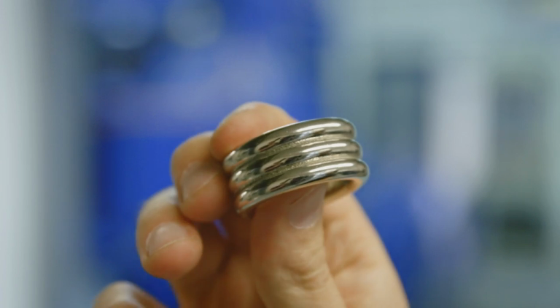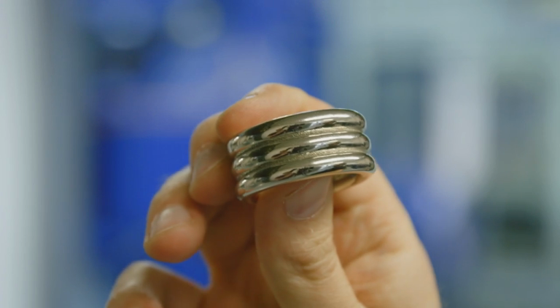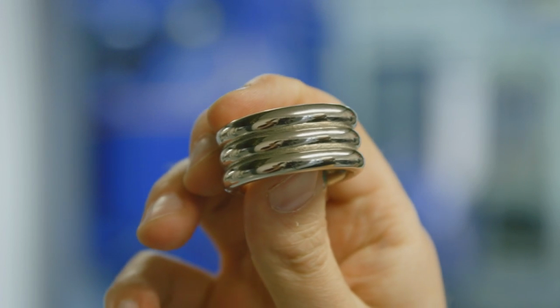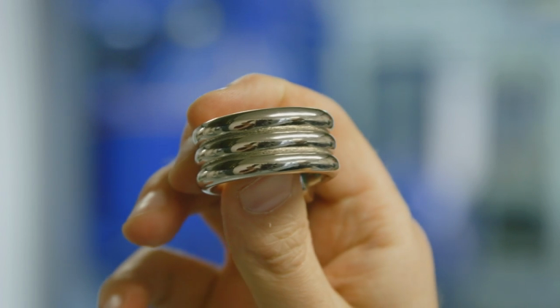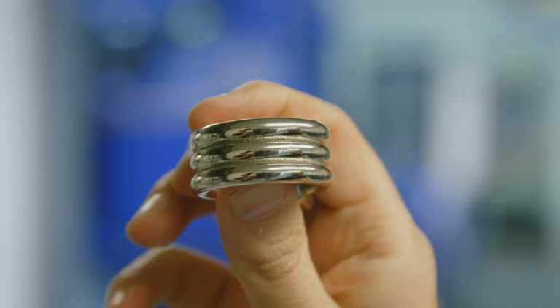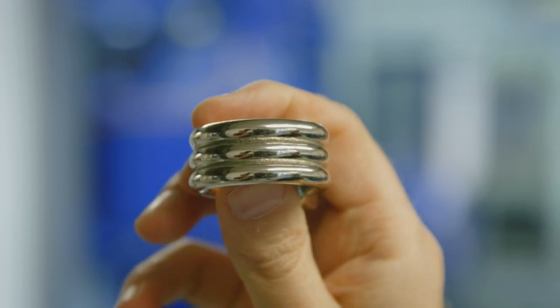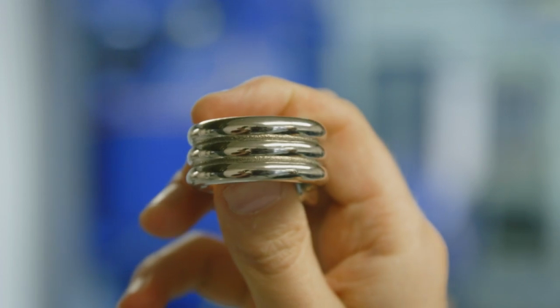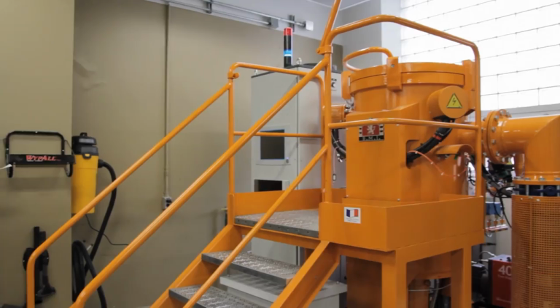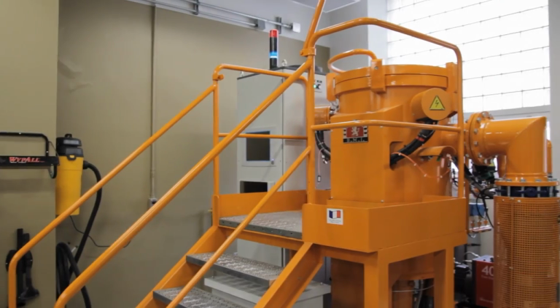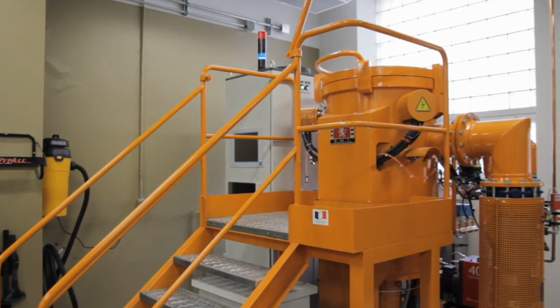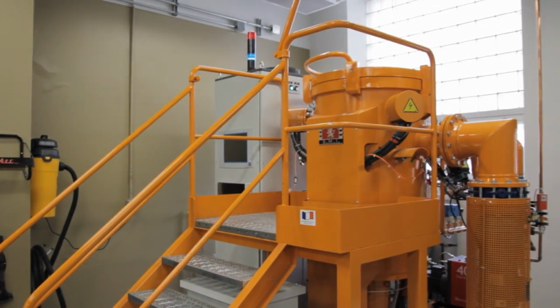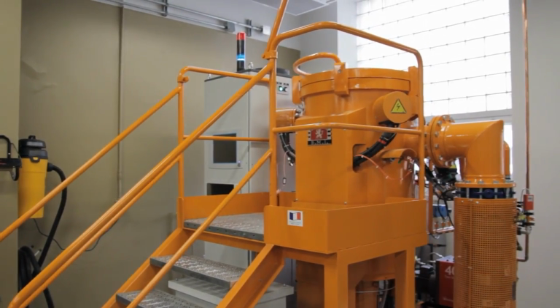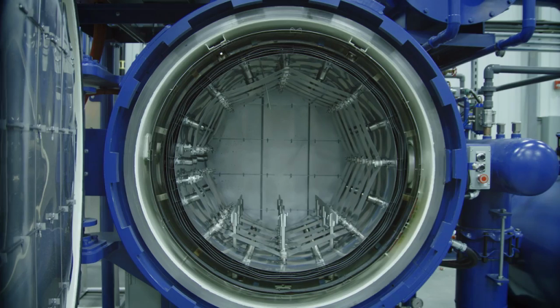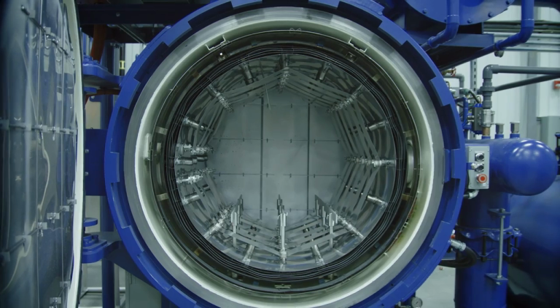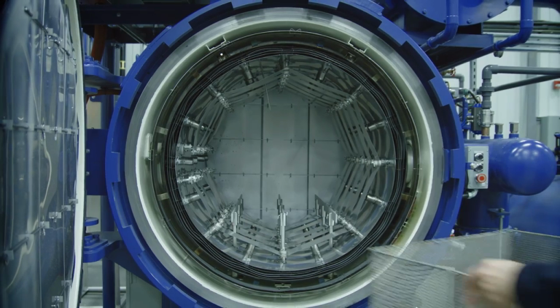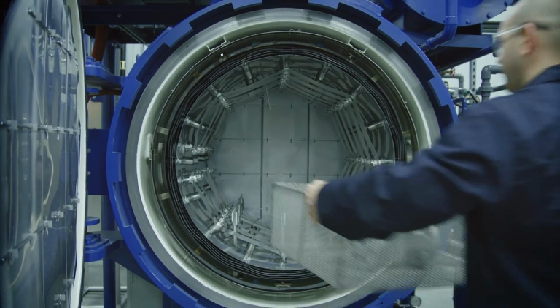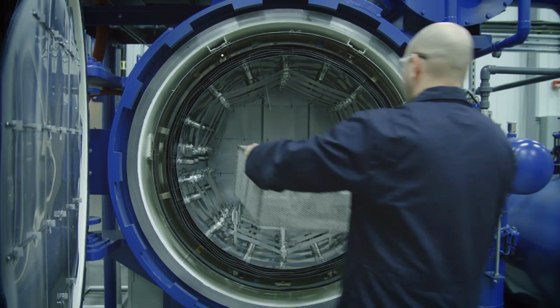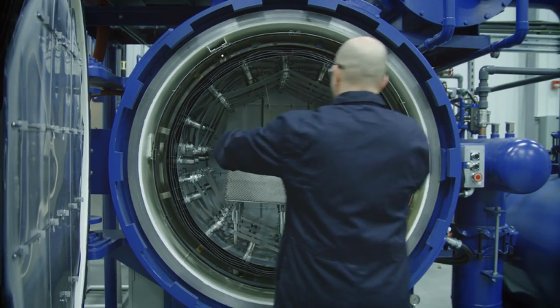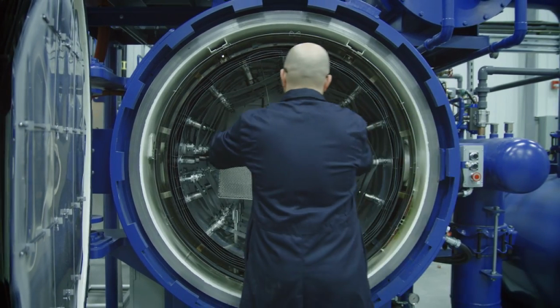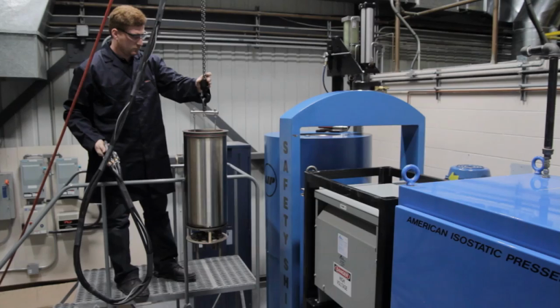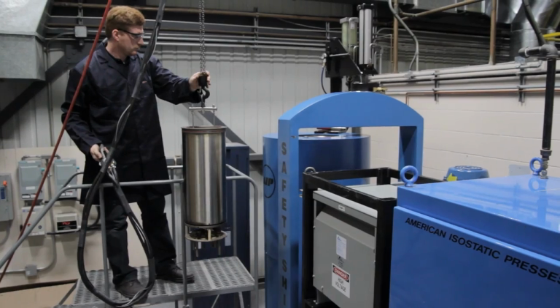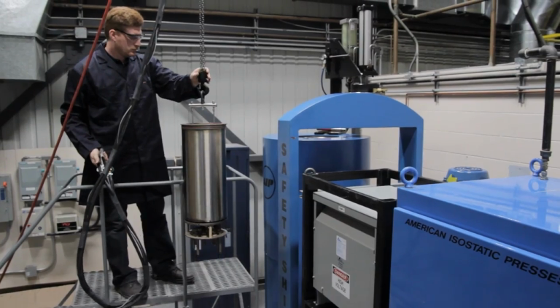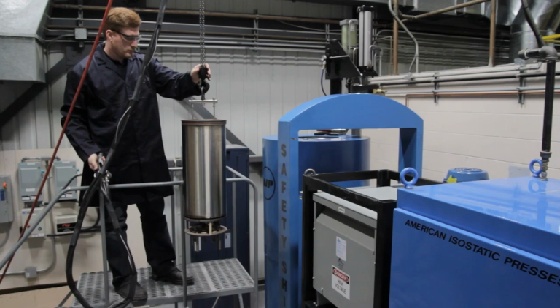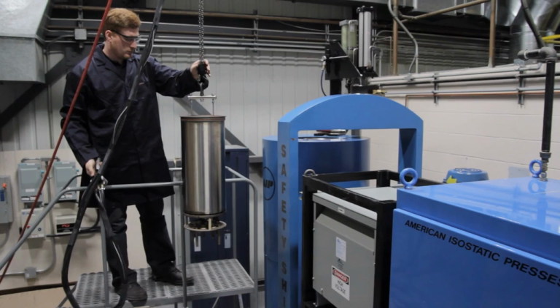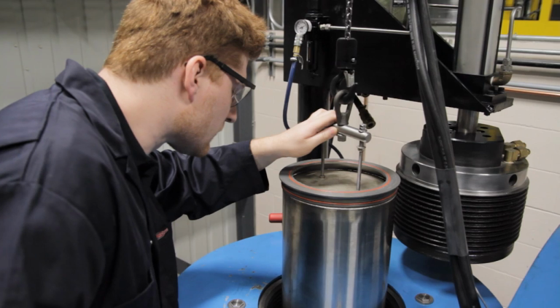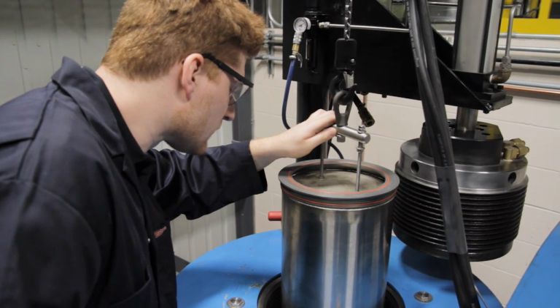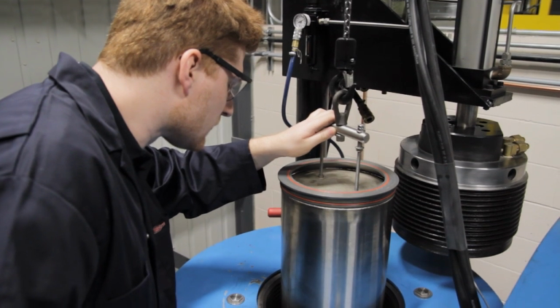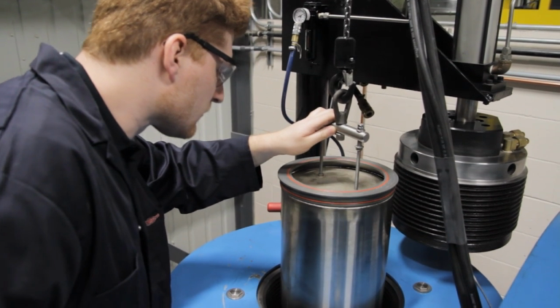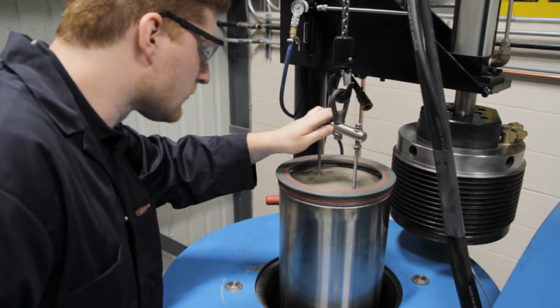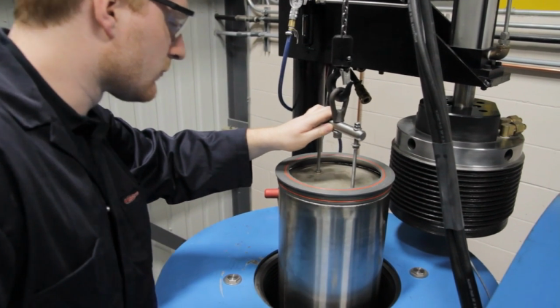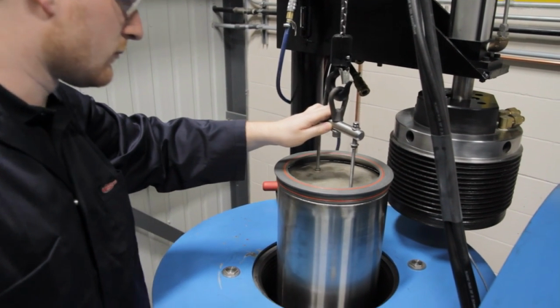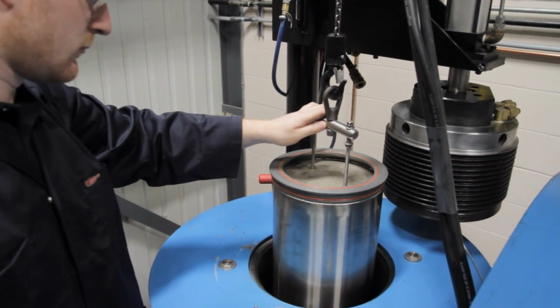The metal and ceramic parts must undergo sintering, infiltration, heat treatment, or hot isostatic pressing before being used.